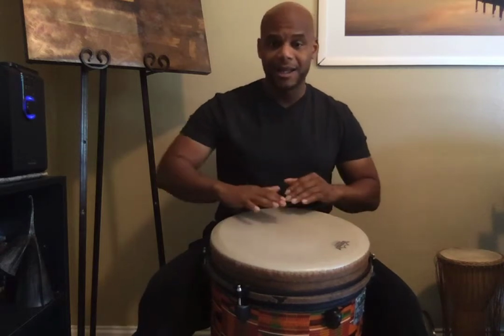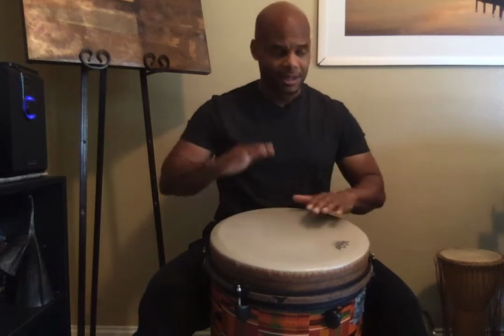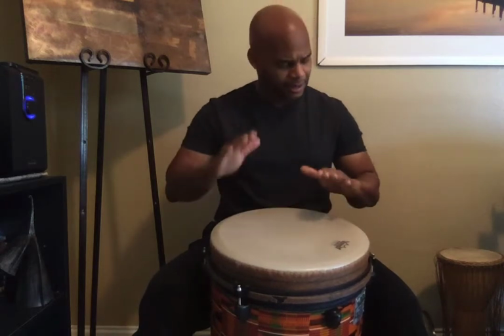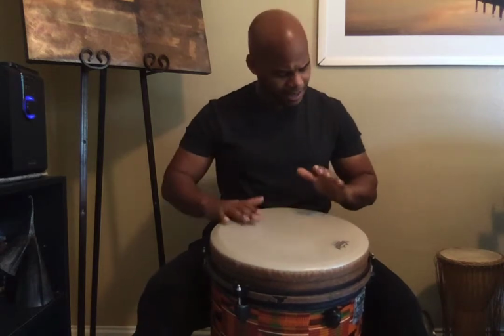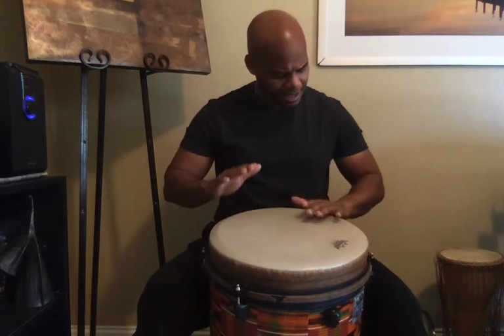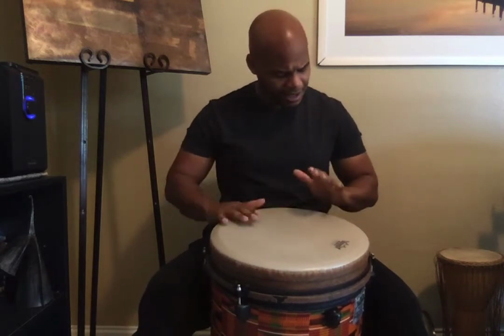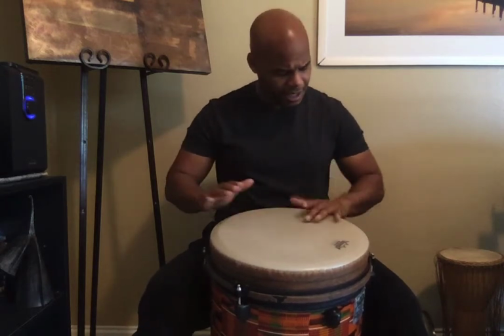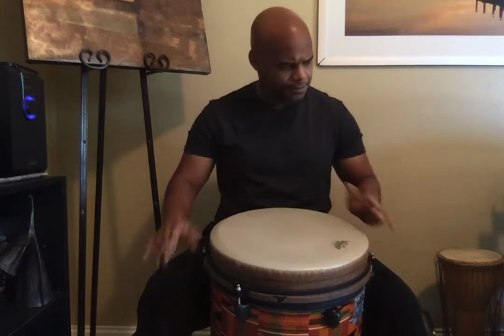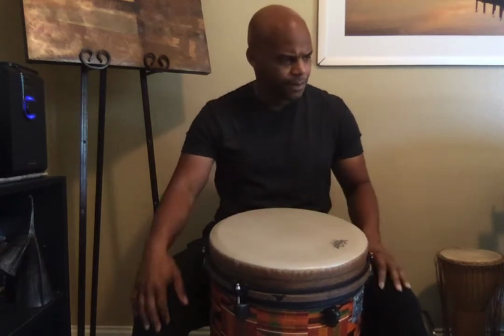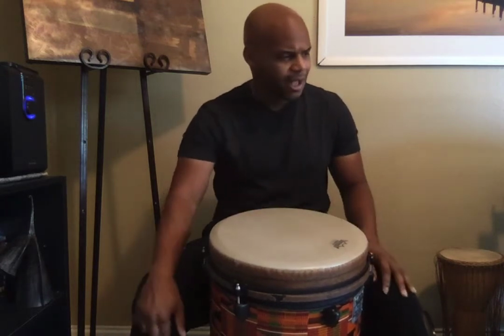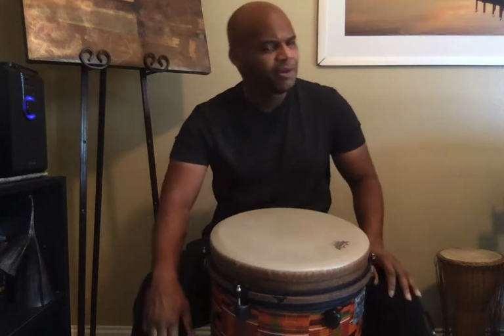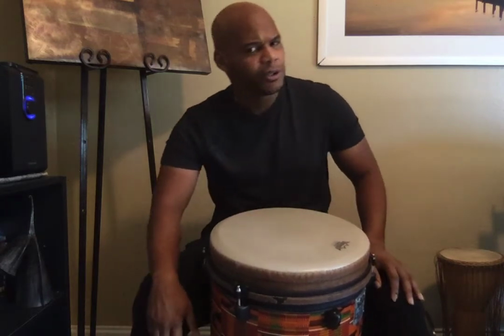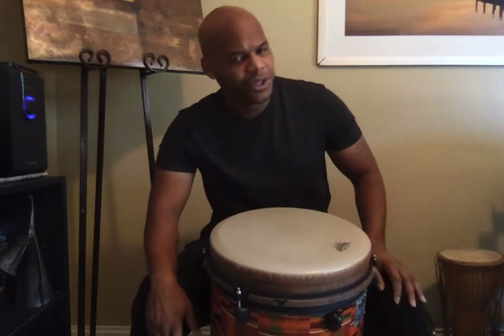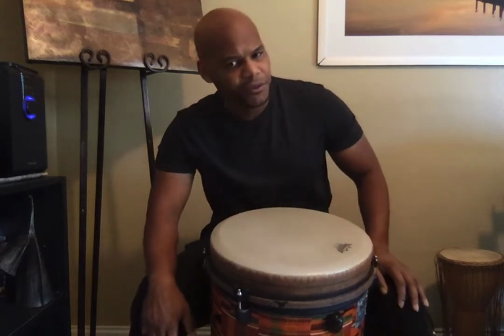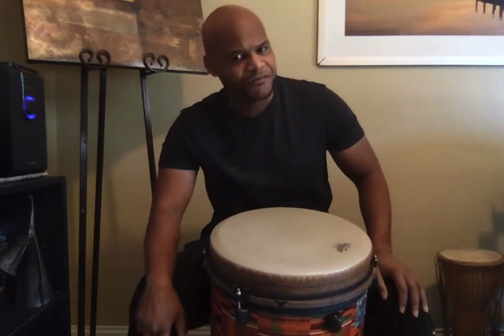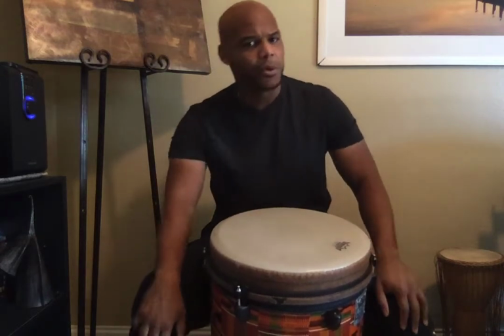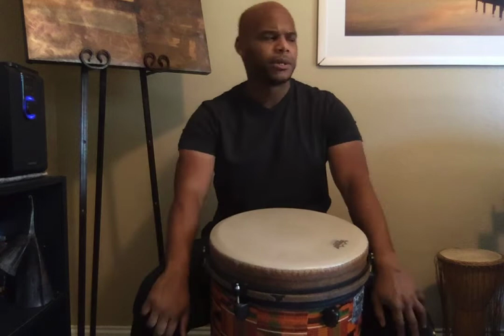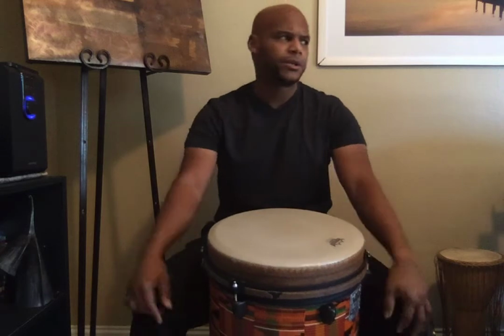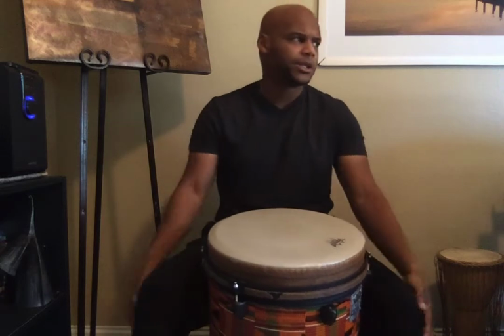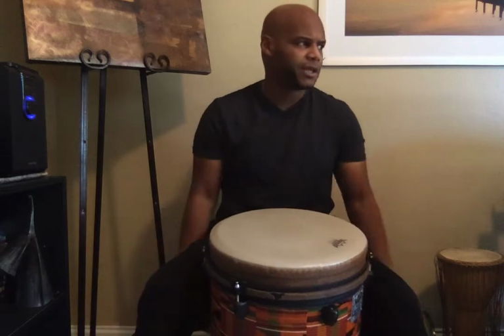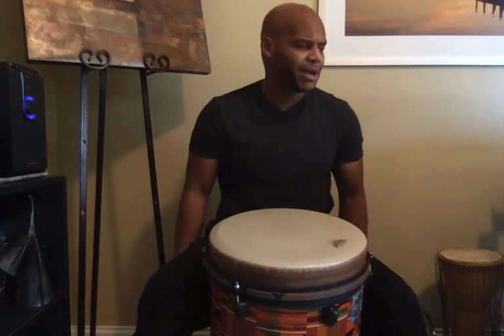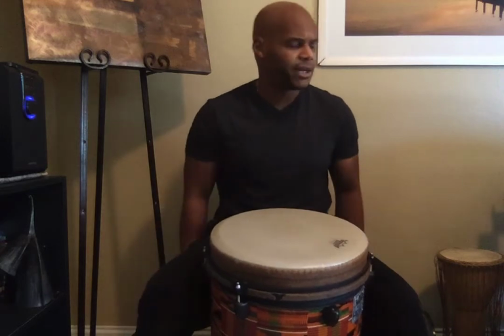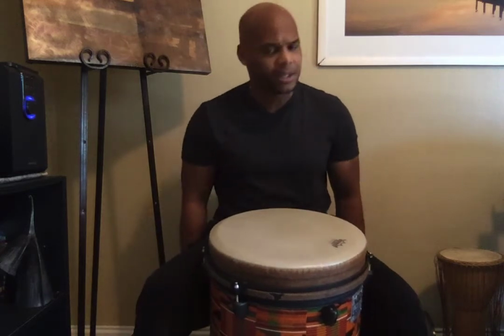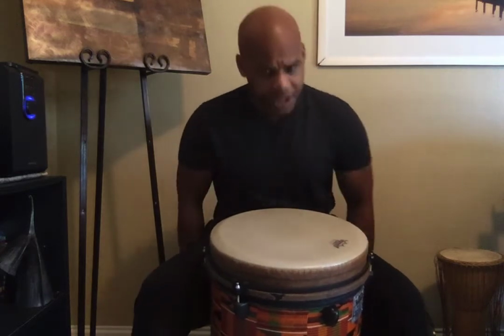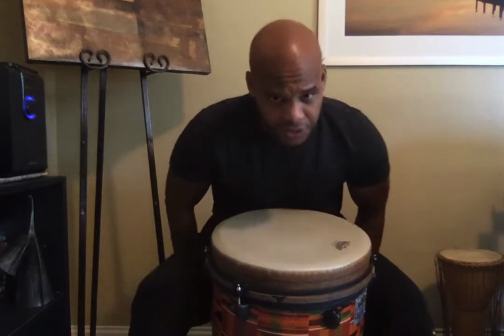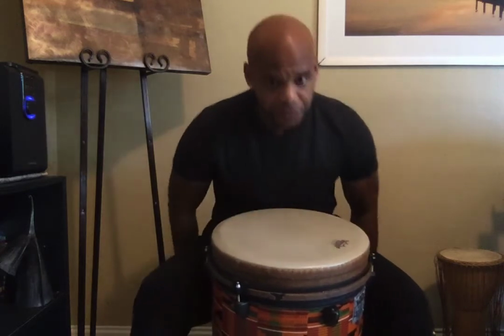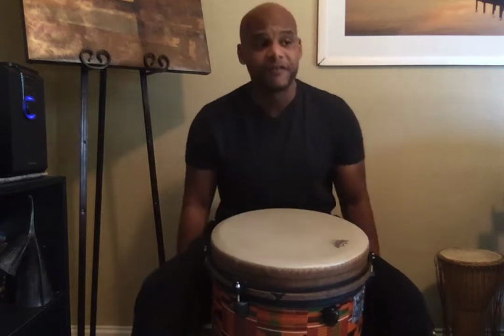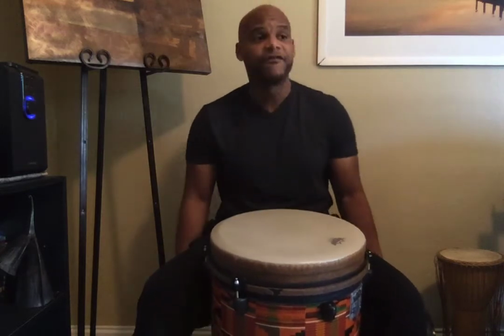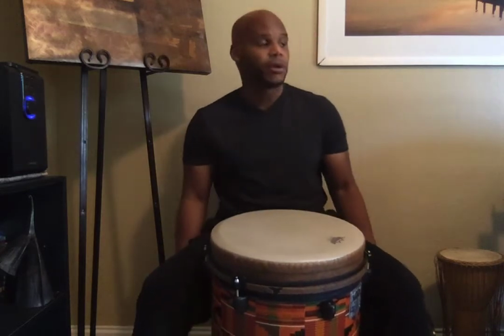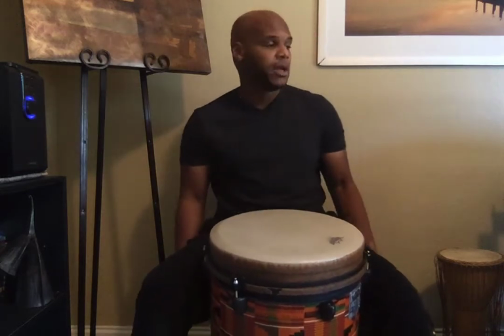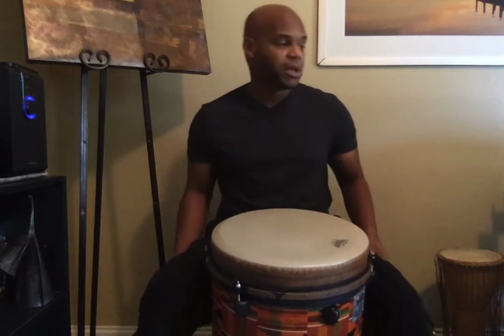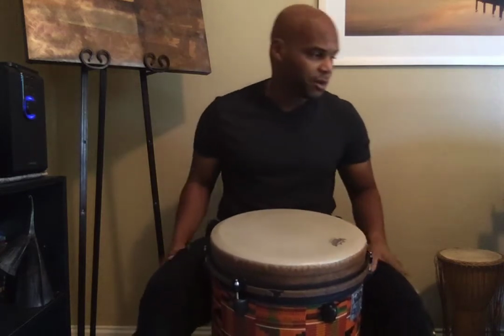I think we've also said three, four, so it doesn't really matter. Technically it is three, four, but it's okay.